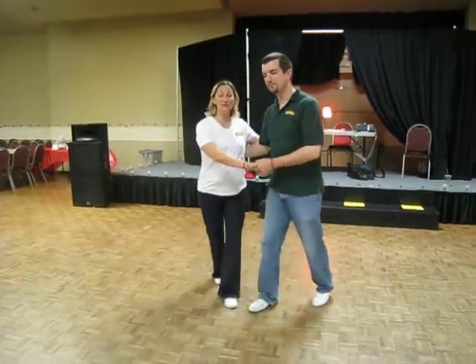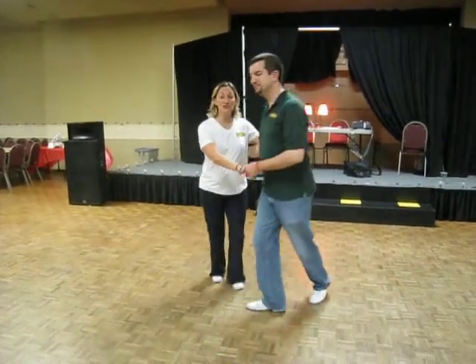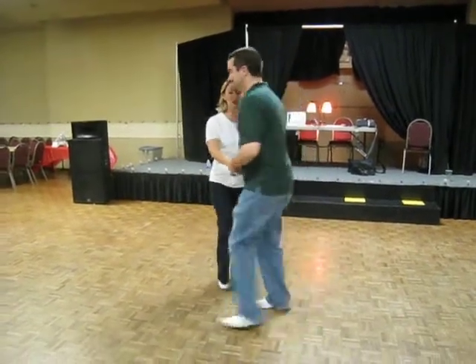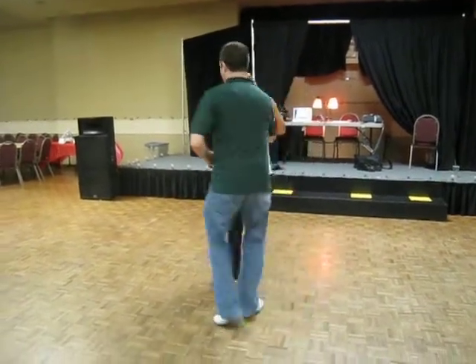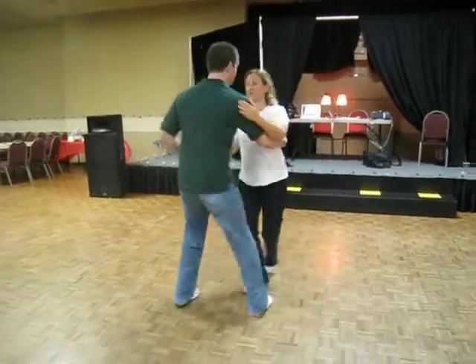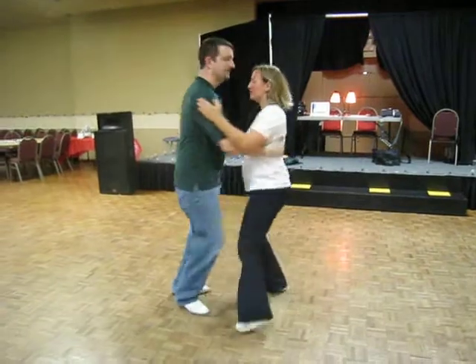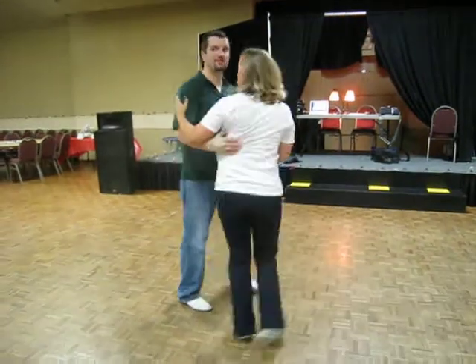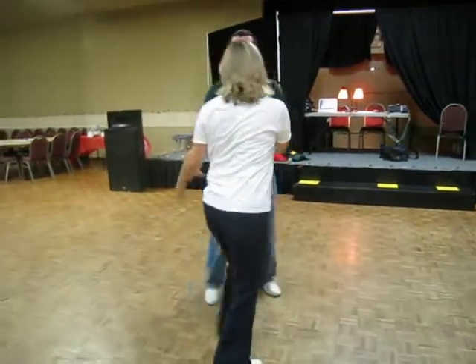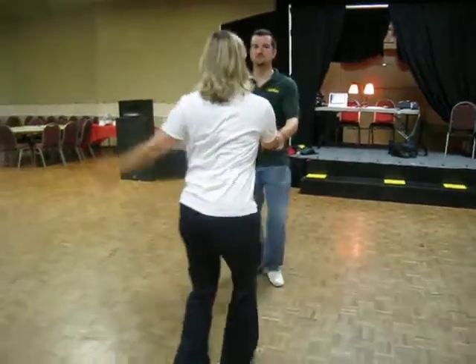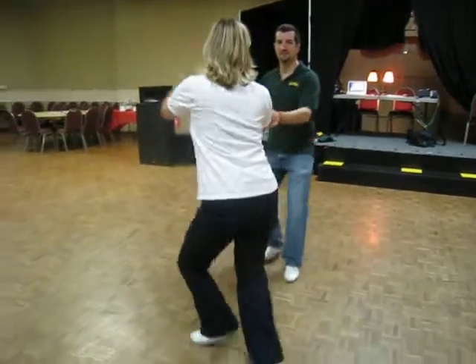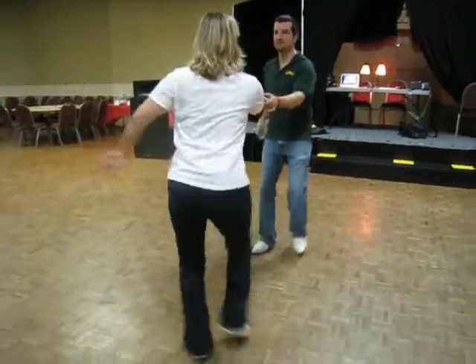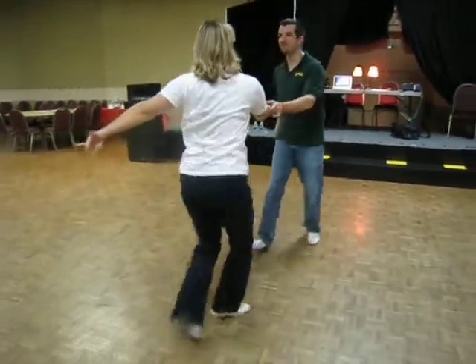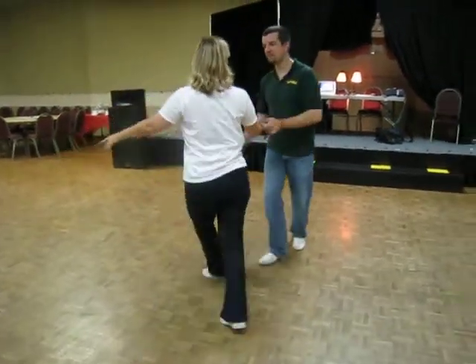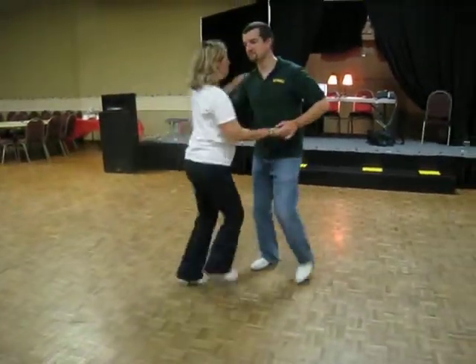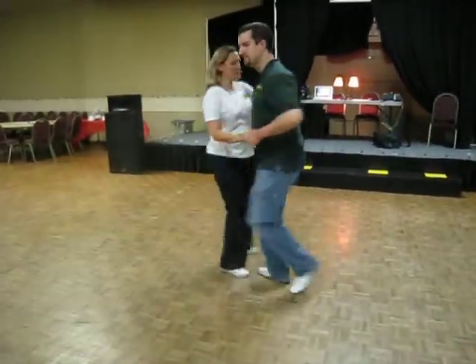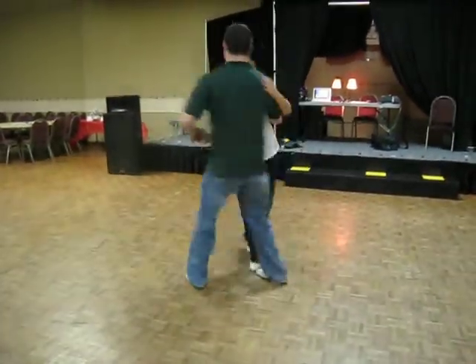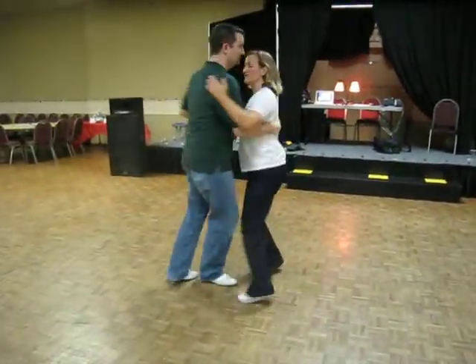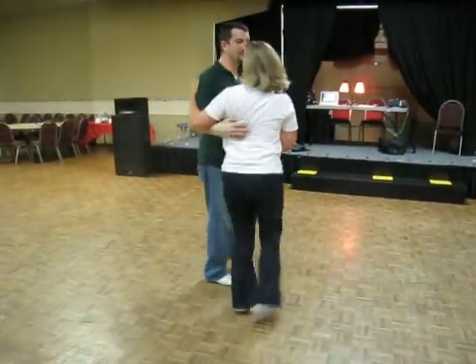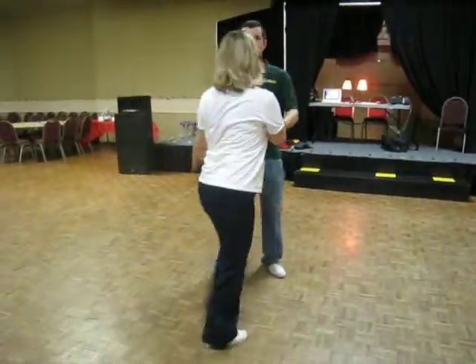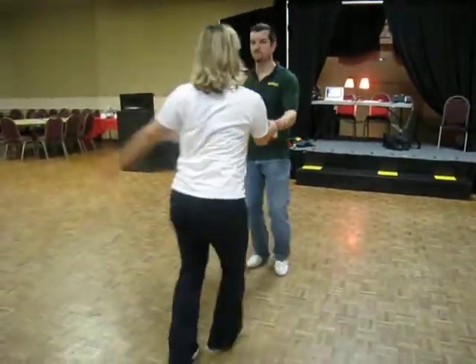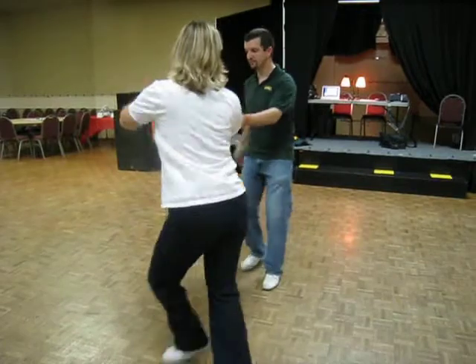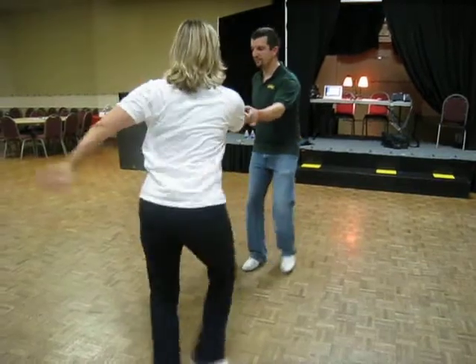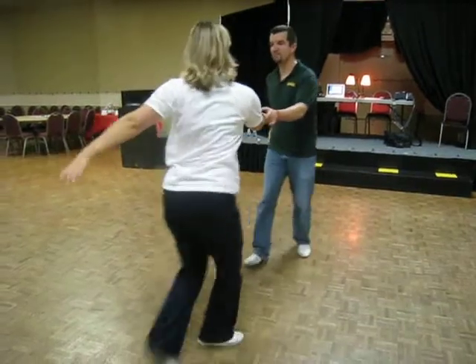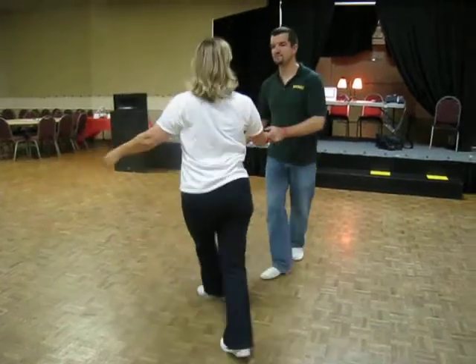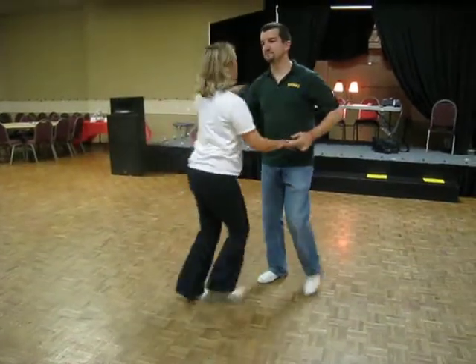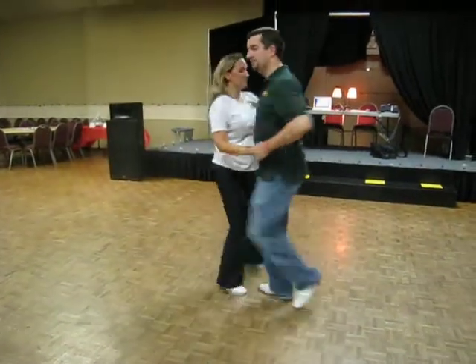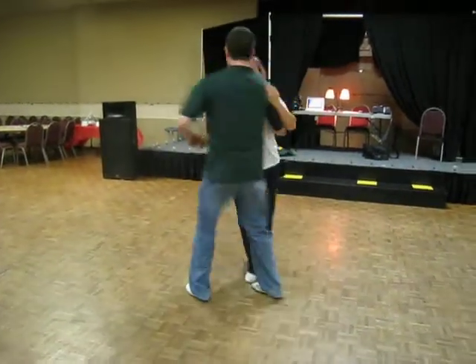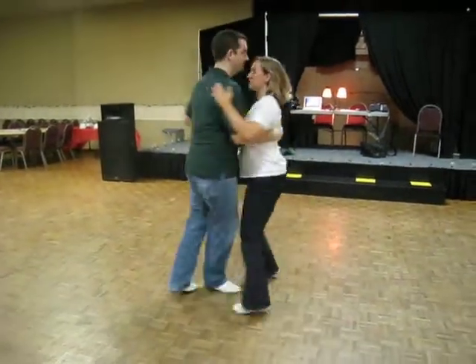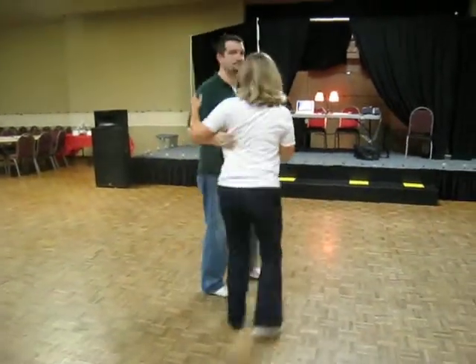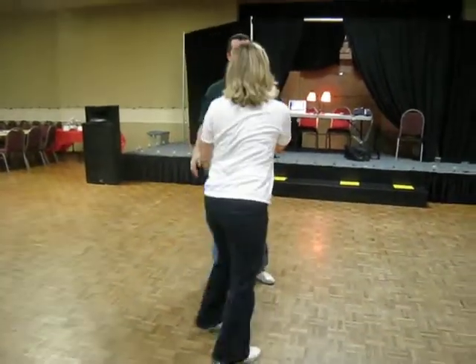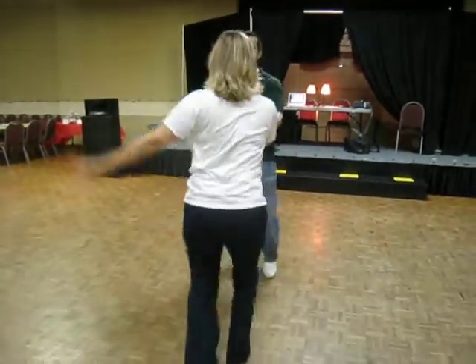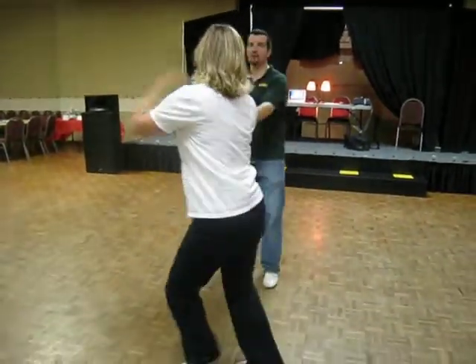1, 2, triple, 5, 6, 7, 8. 1, 2, triple, 5, 6, 7, 8. 1, 2, triple, 5, 6, 7, 8. Stop reverse.